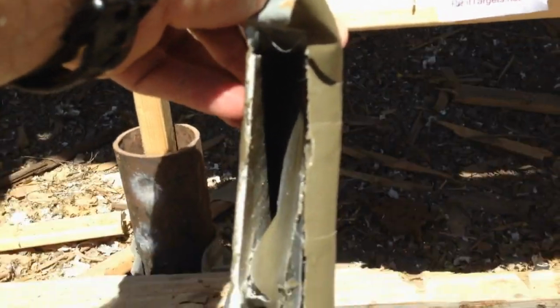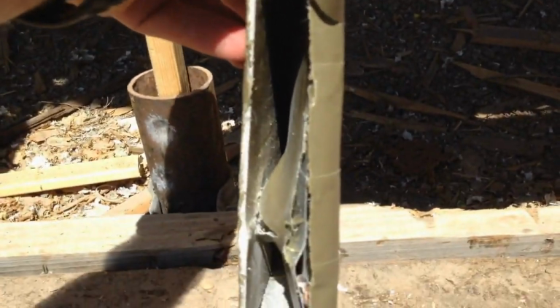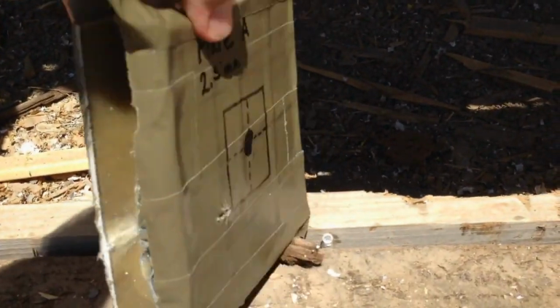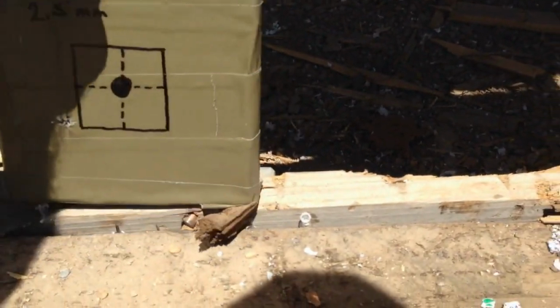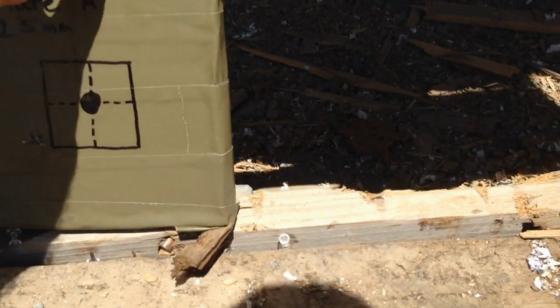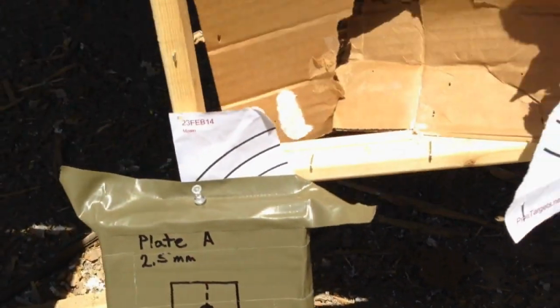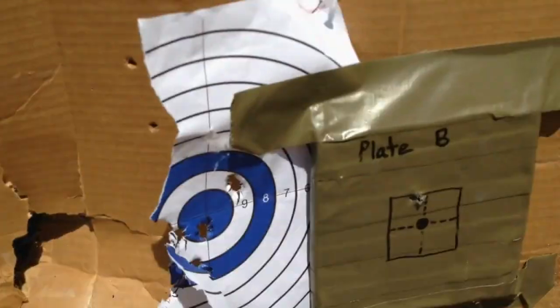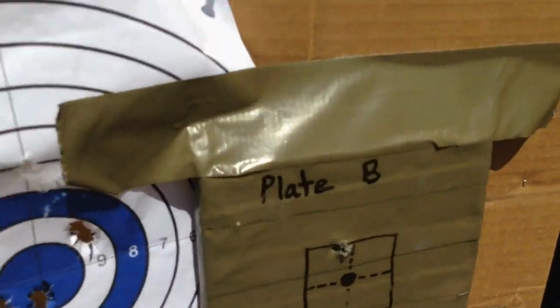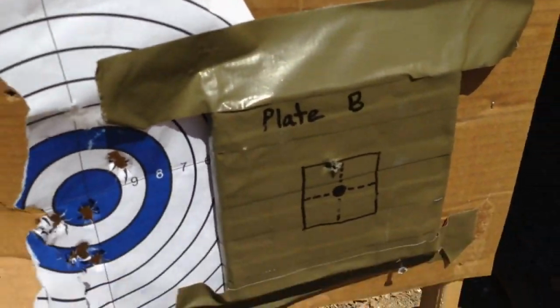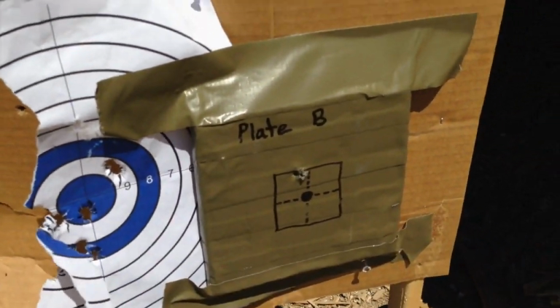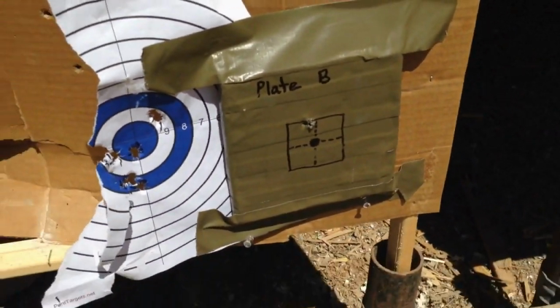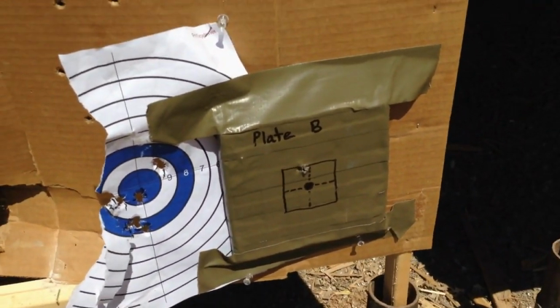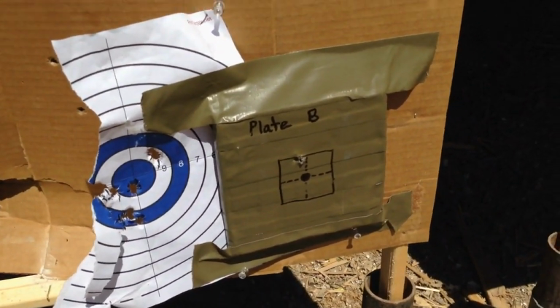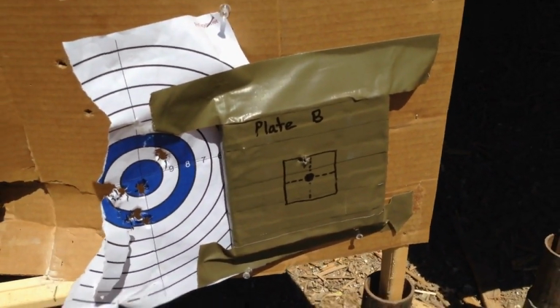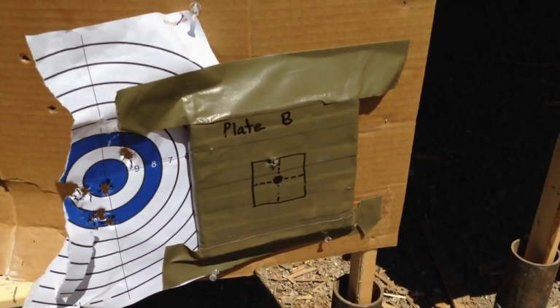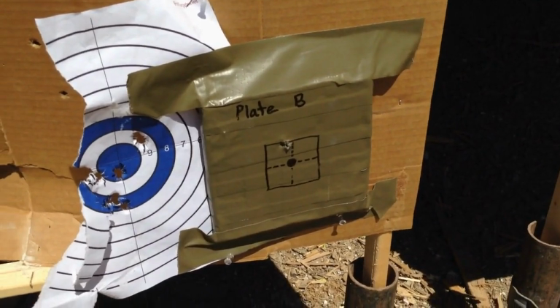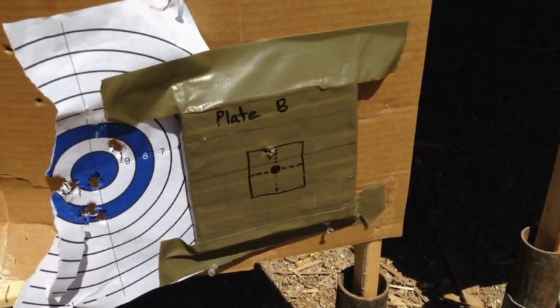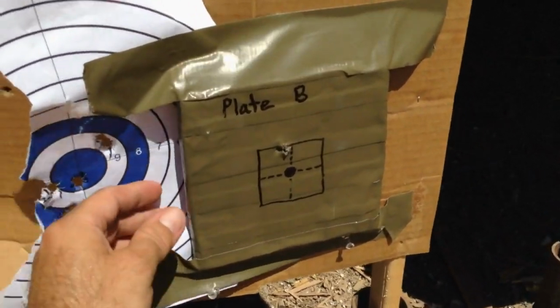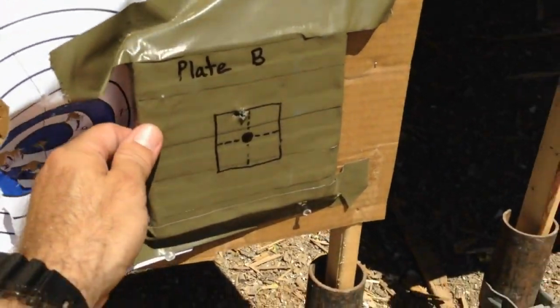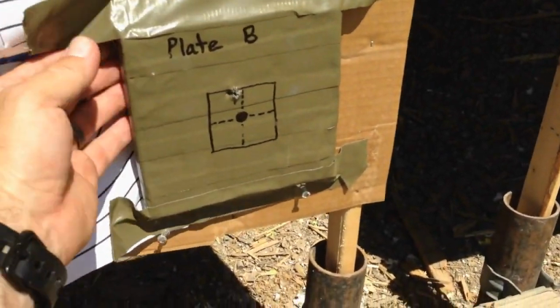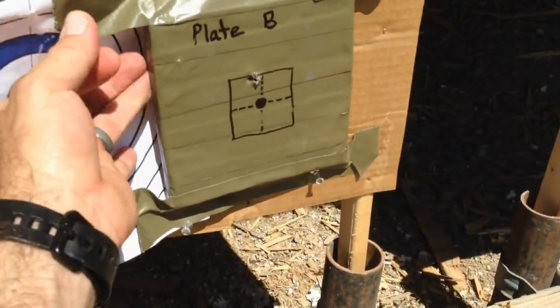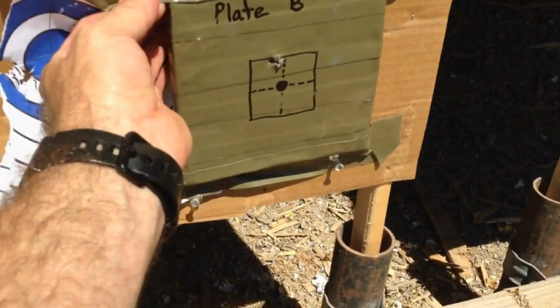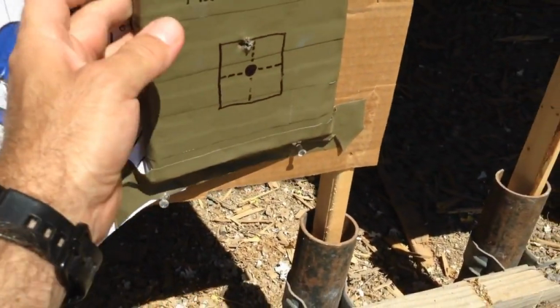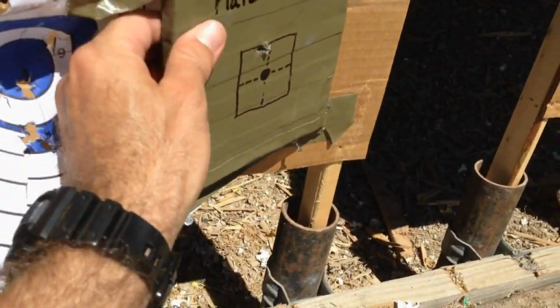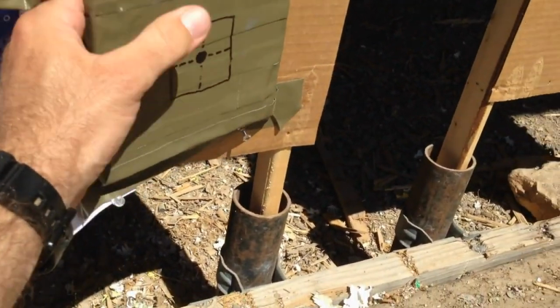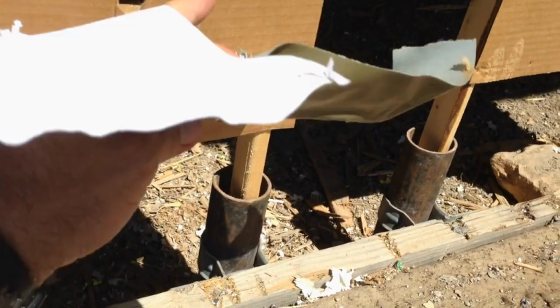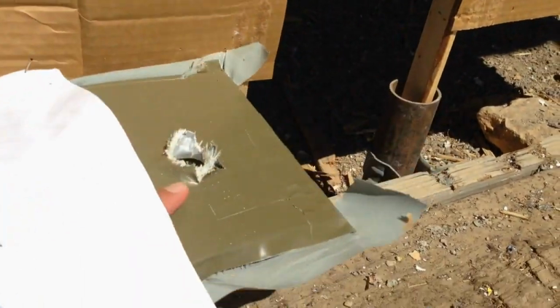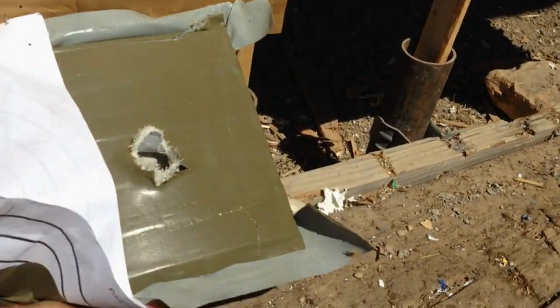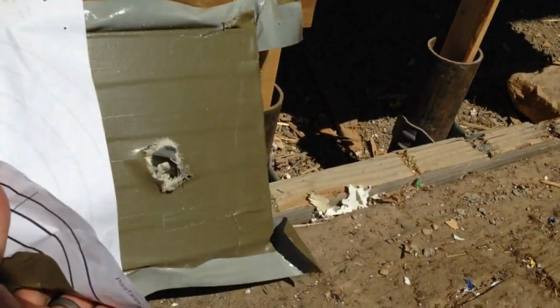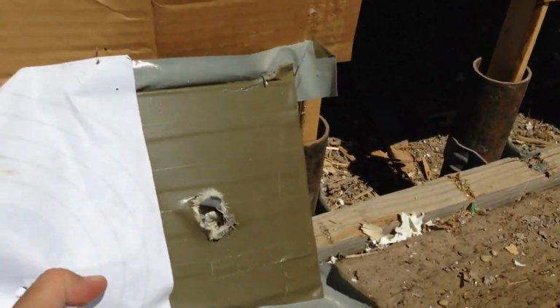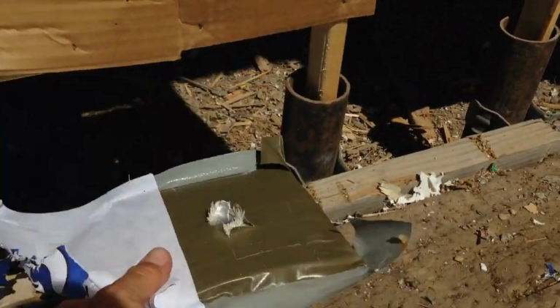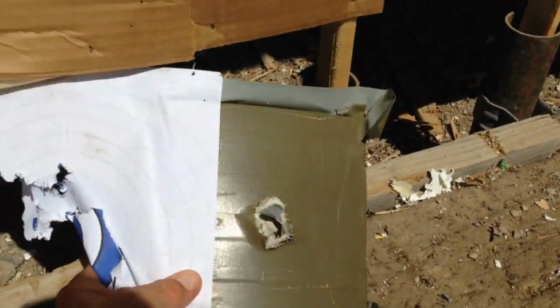I'm going to go ahead and take this back now — we can analyze it later. Moving on to plate Bravo. We got it almost in the center. We're going to peel this off. And we do have a full pass through.